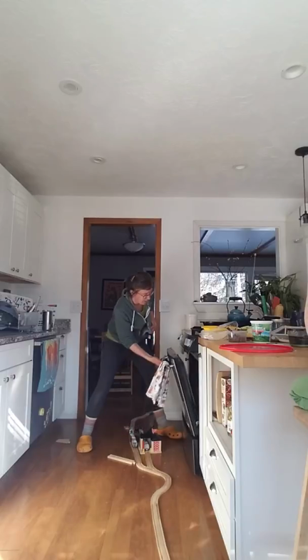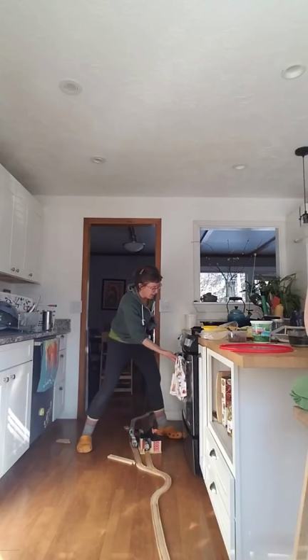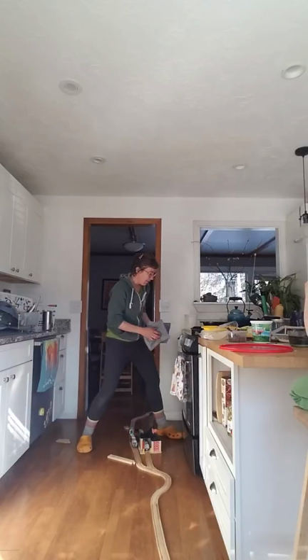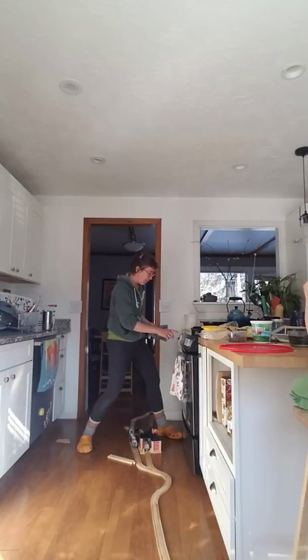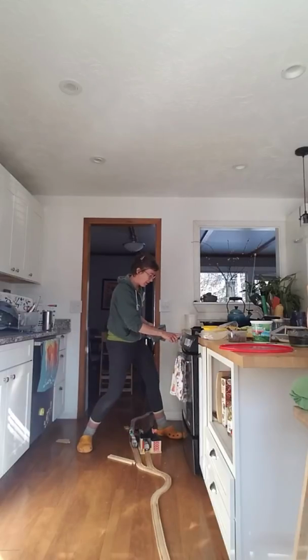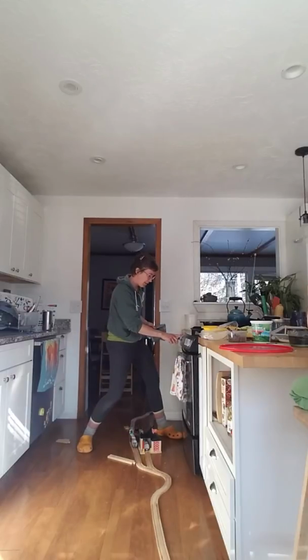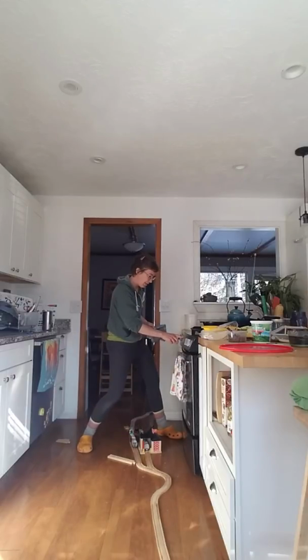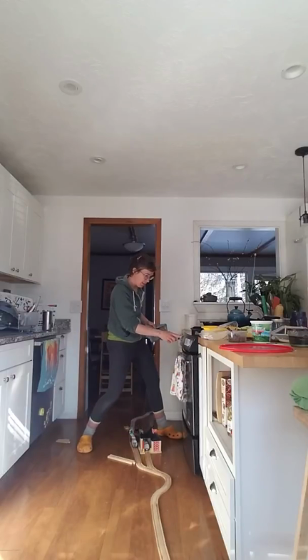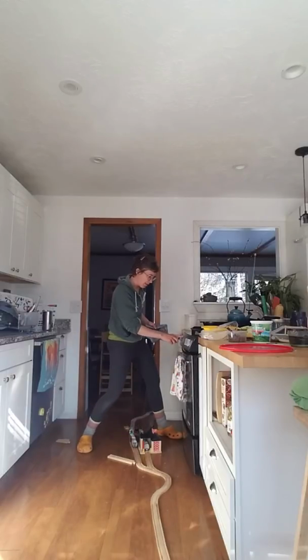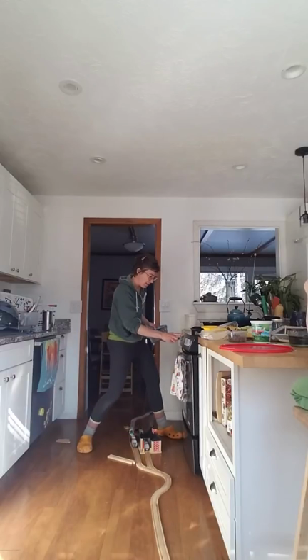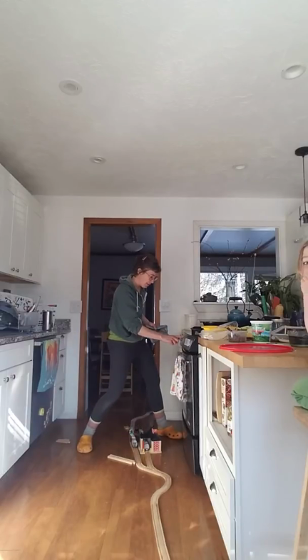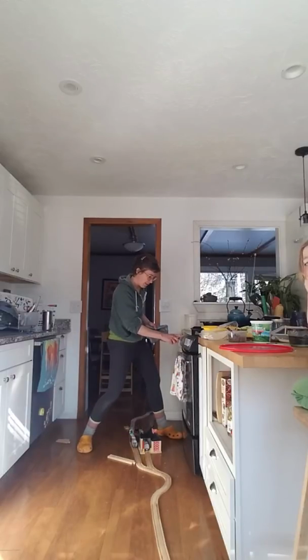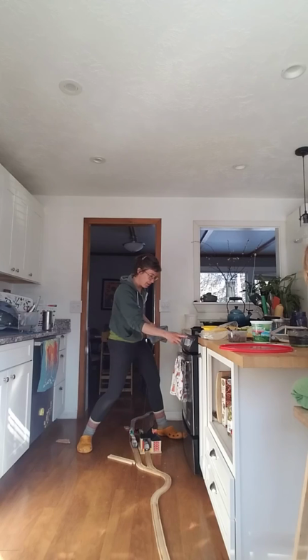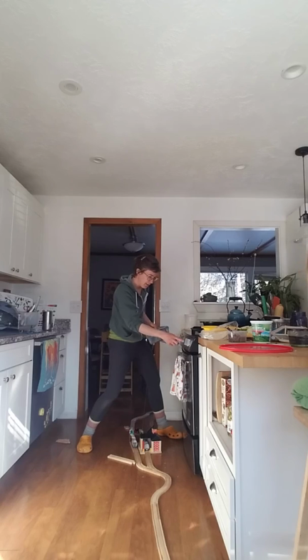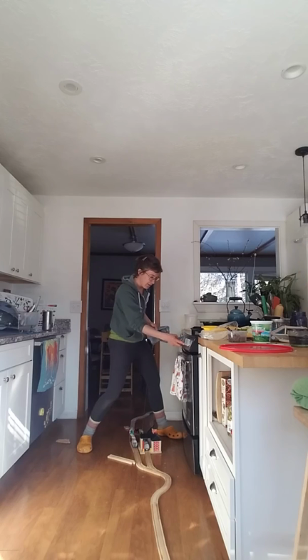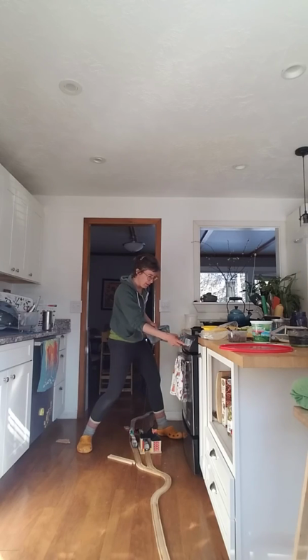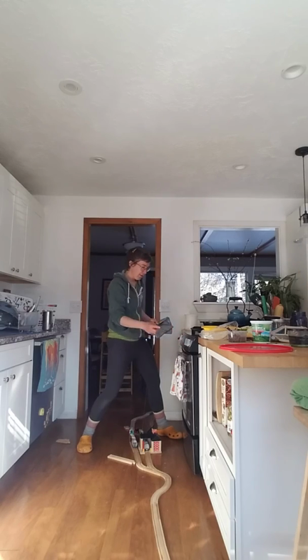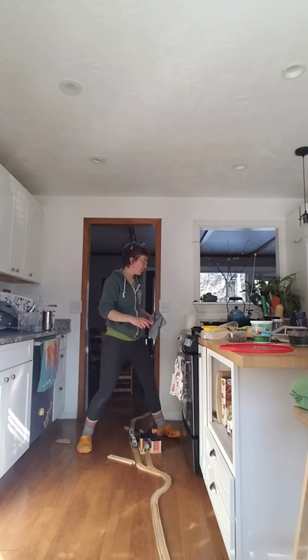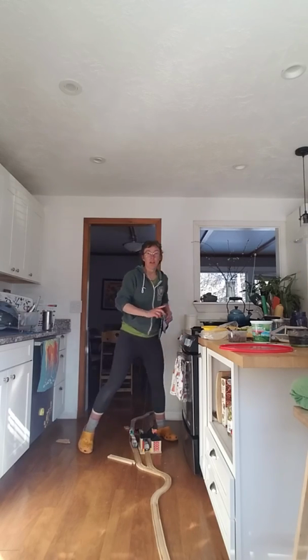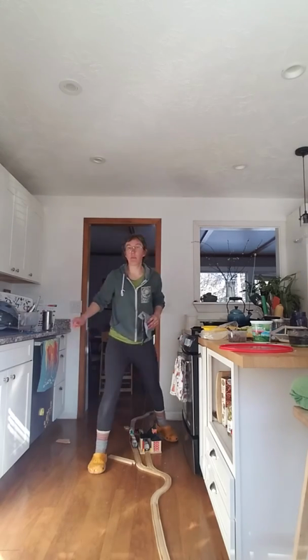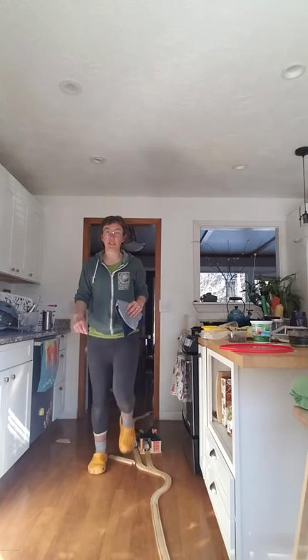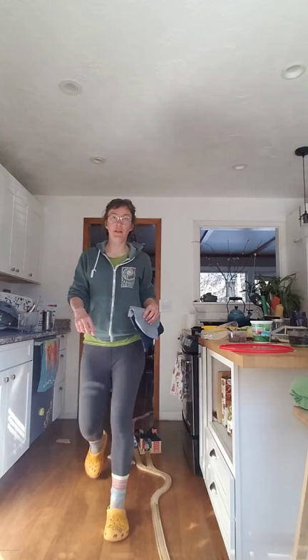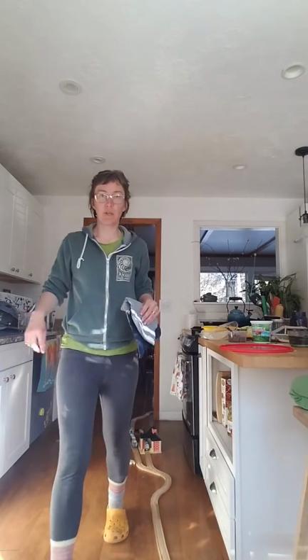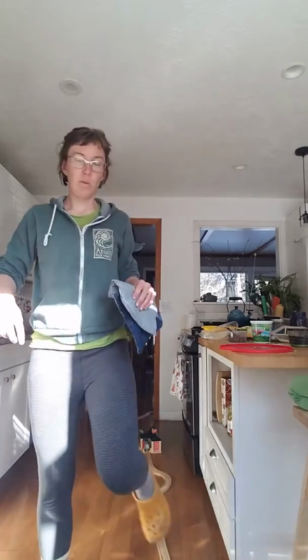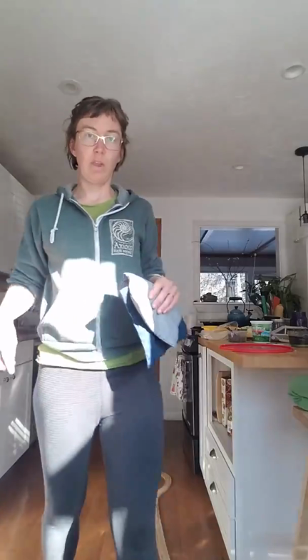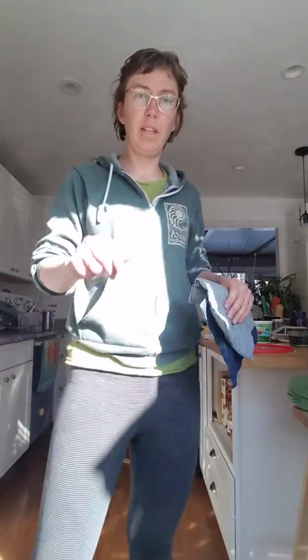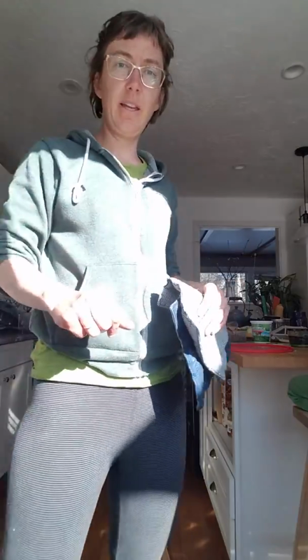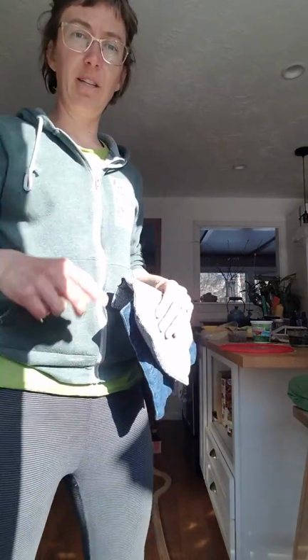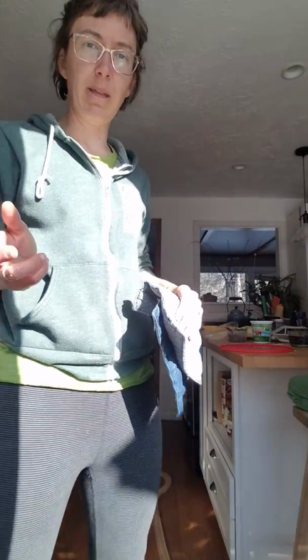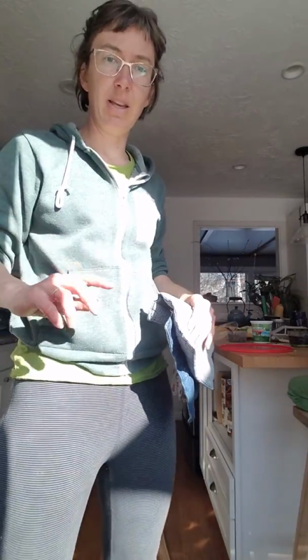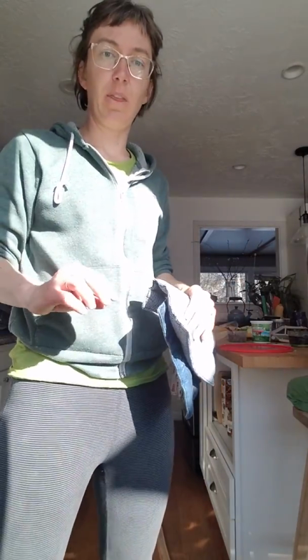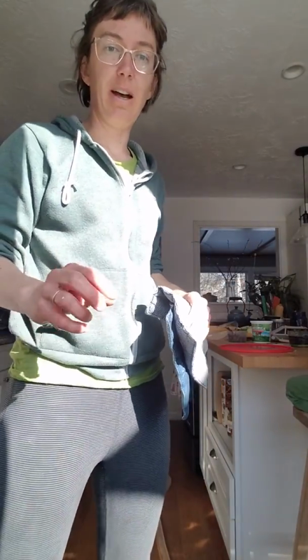I'm gonna set the oven for 30 minutes. So it's gonna be 30 minutes with the lid on and then 20 minutes with the lid off.